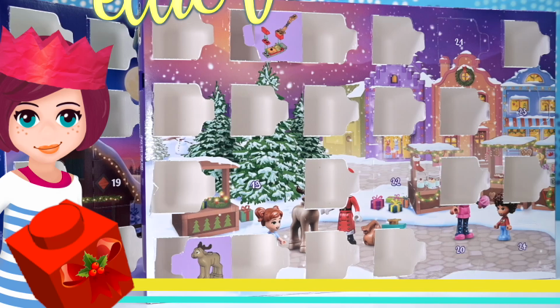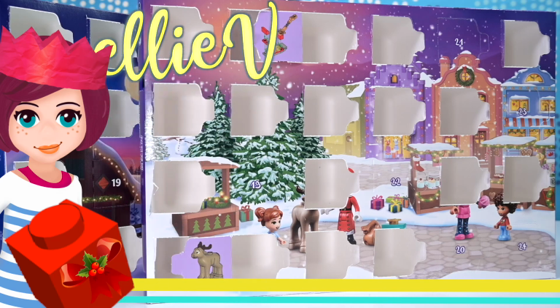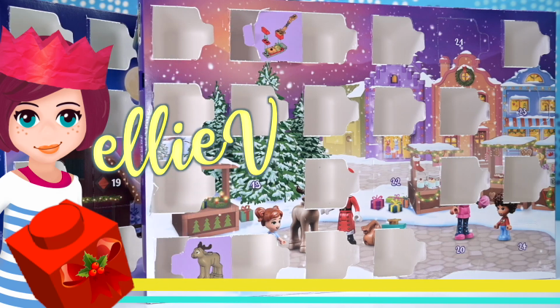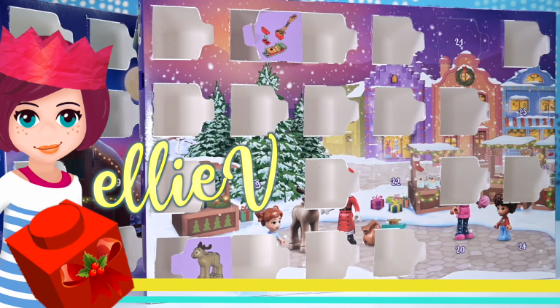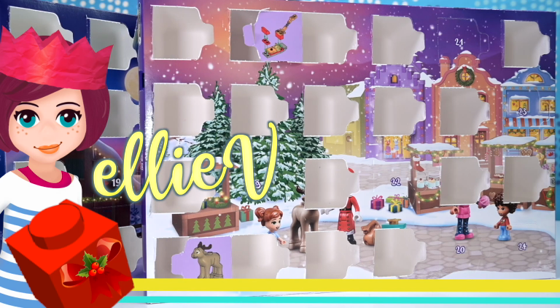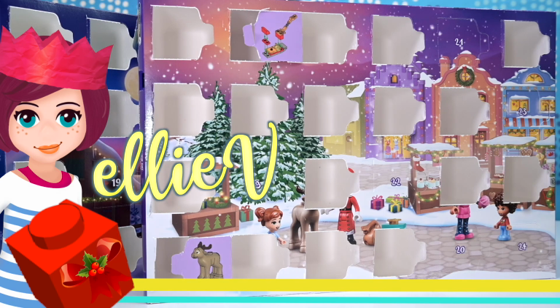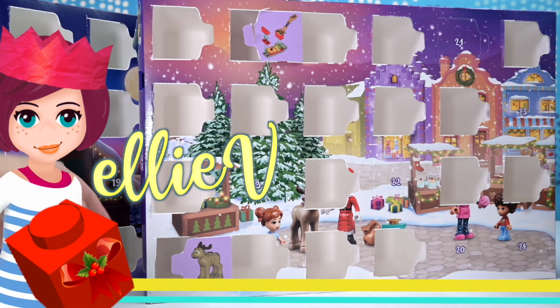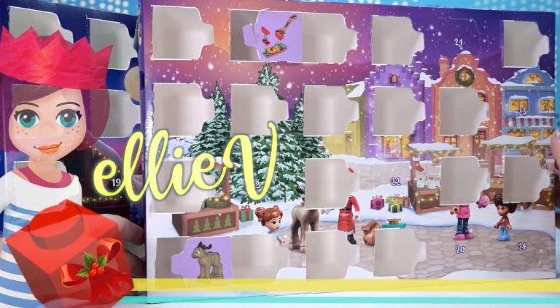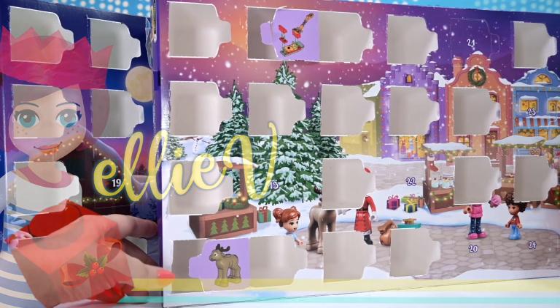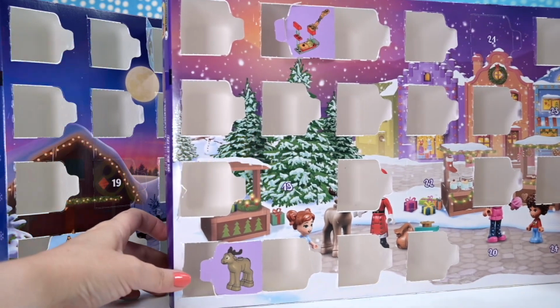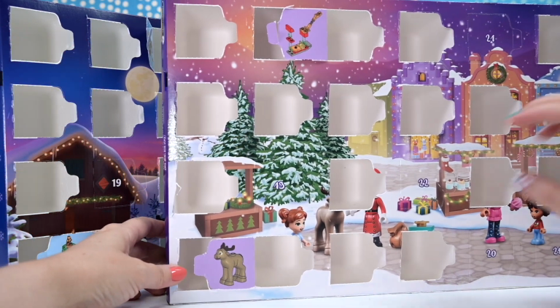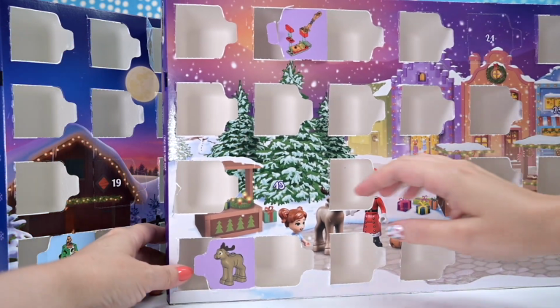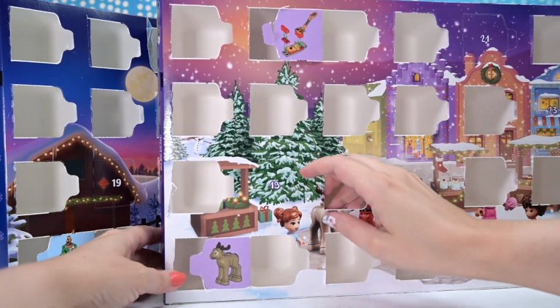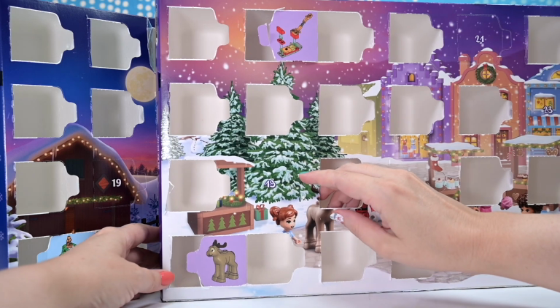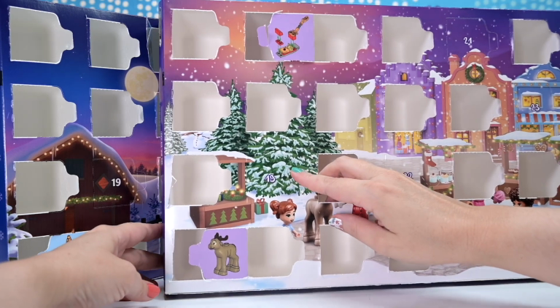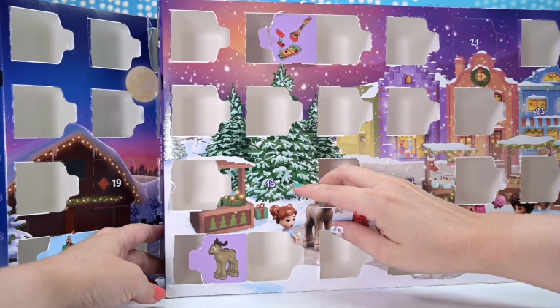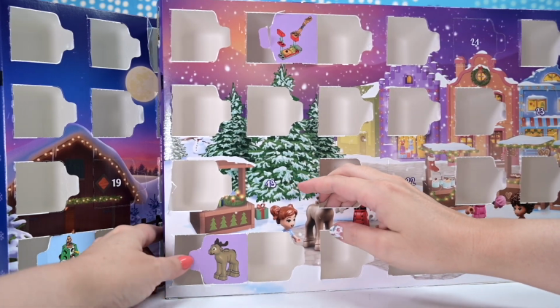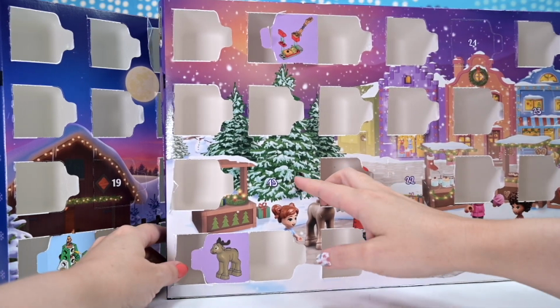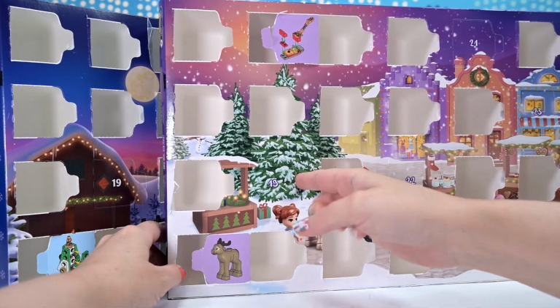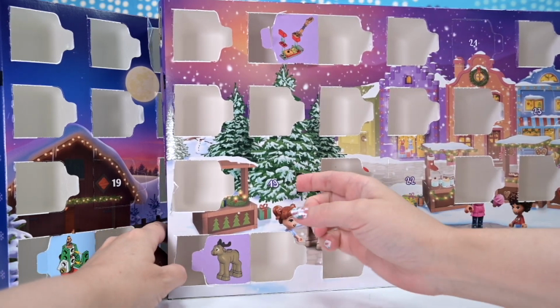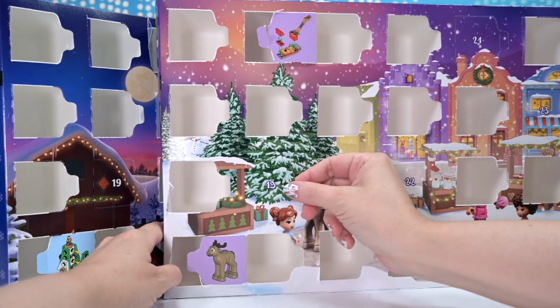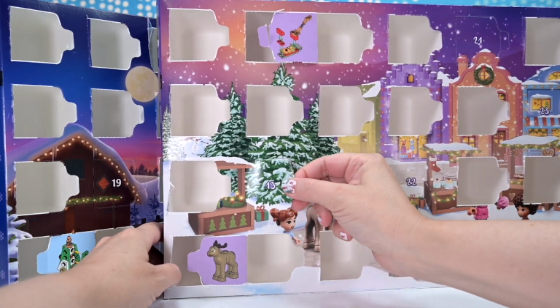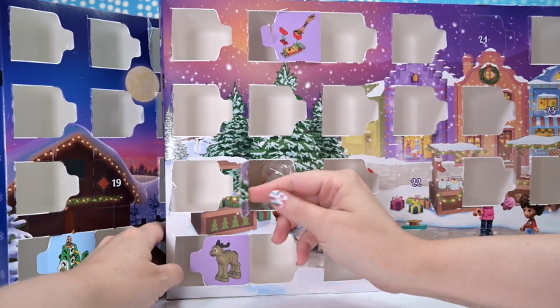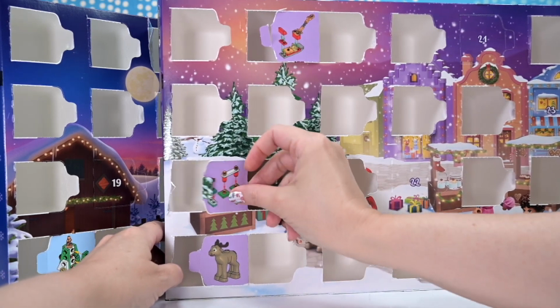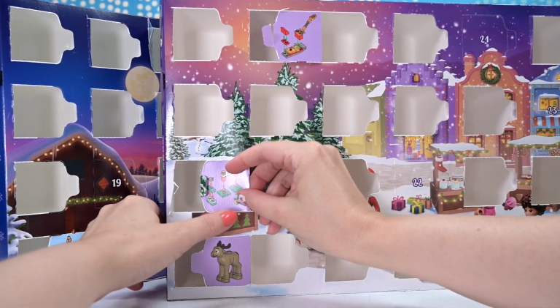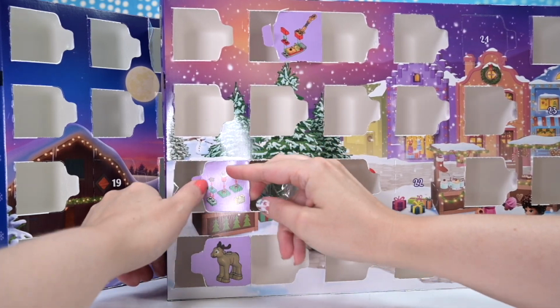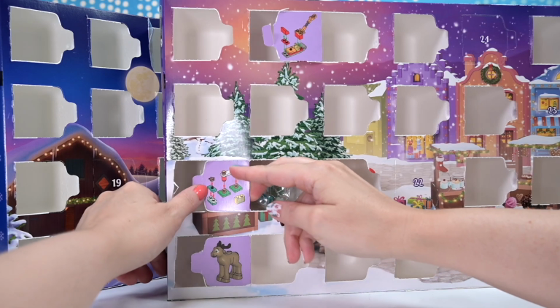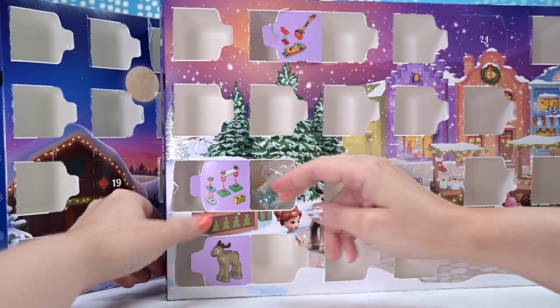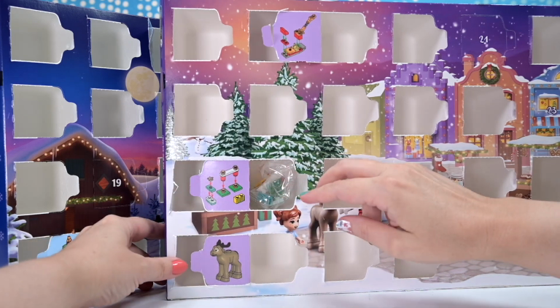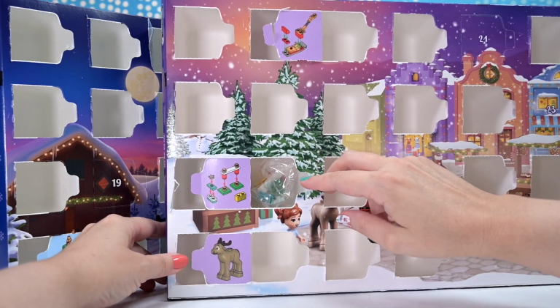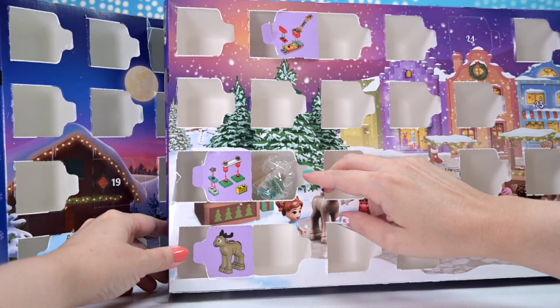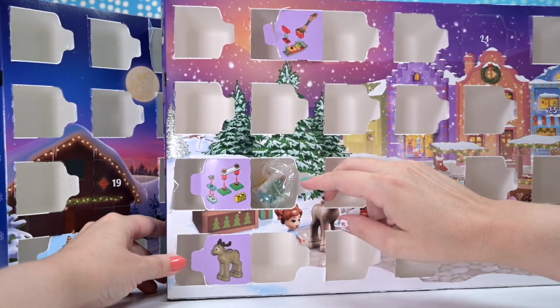Hi, welcome back. How has your day been? Well, it's about to get a little bit better because we're gonna open up a mystery door. The door's not a mystery - it's number 19 - but we're gonna build a mystery build, which is about to become less mystical because we get to figure out what it is.